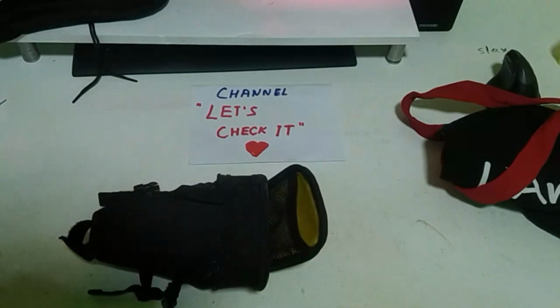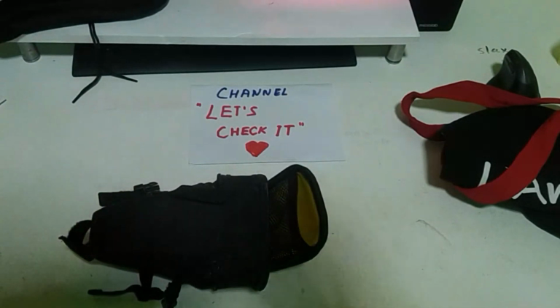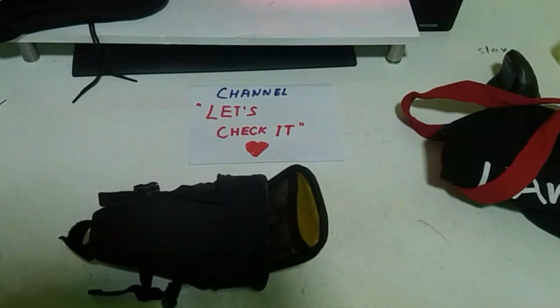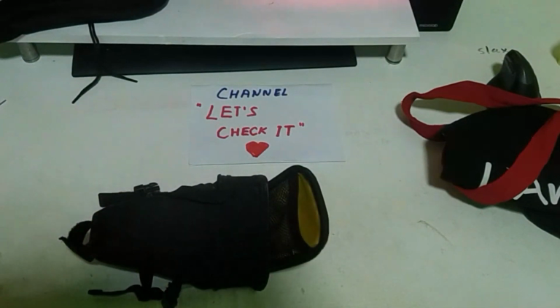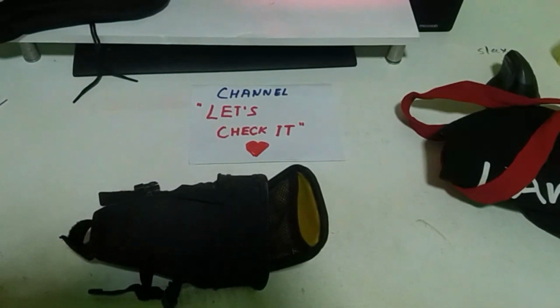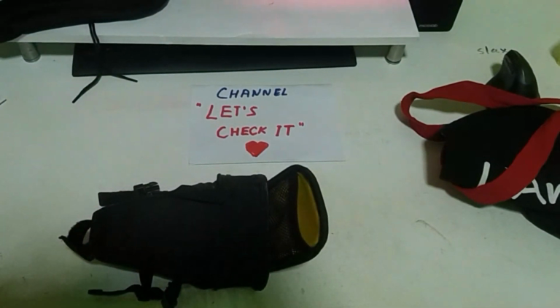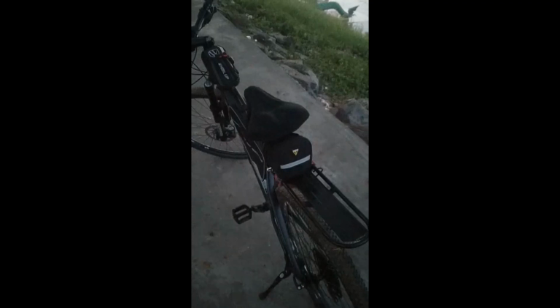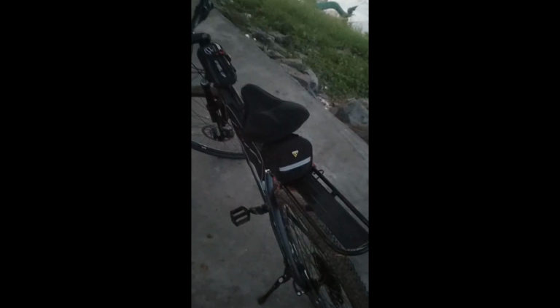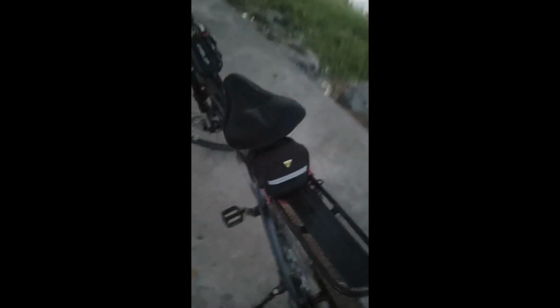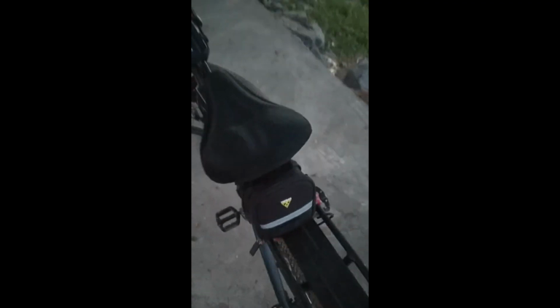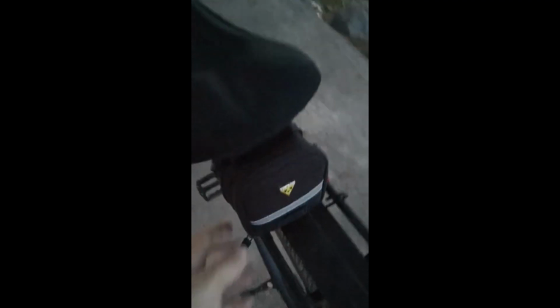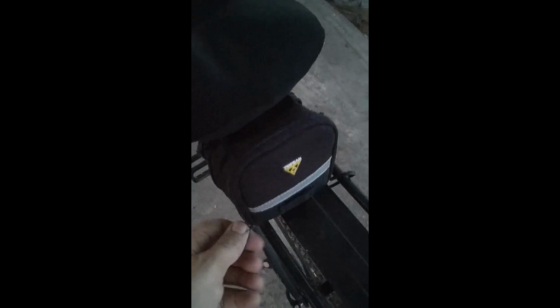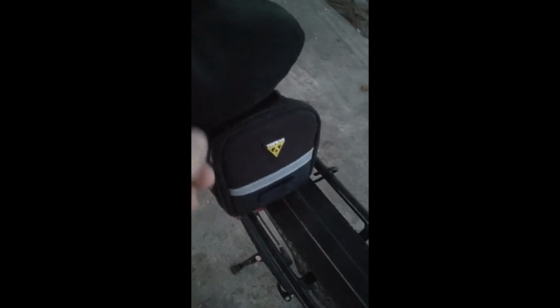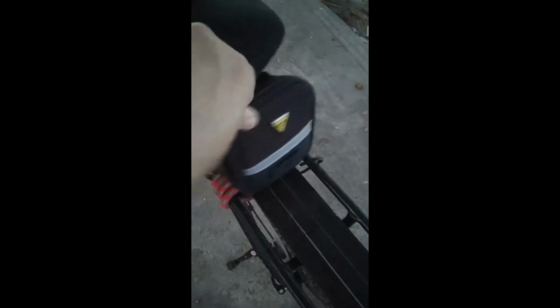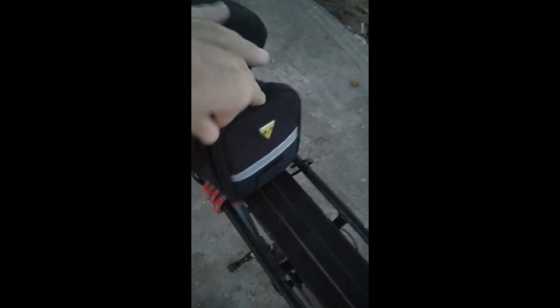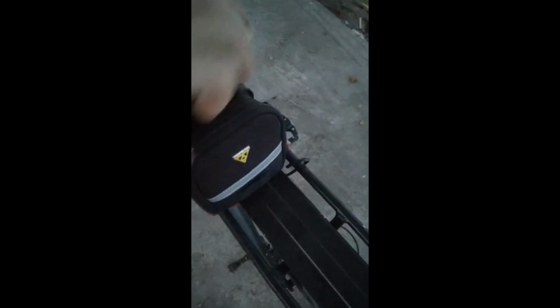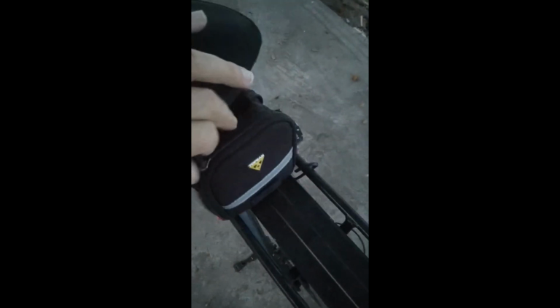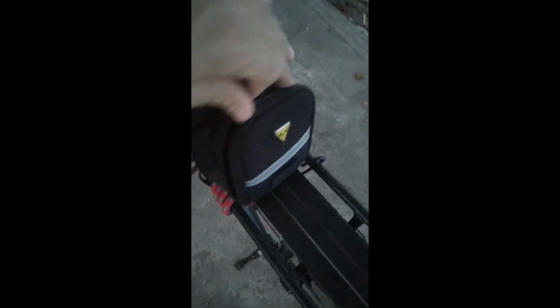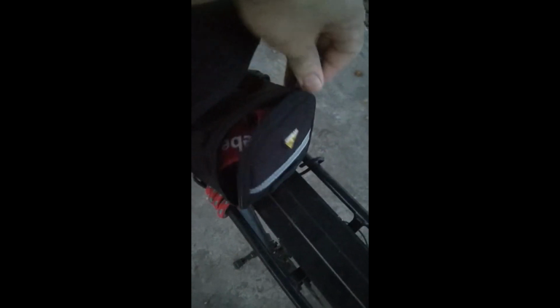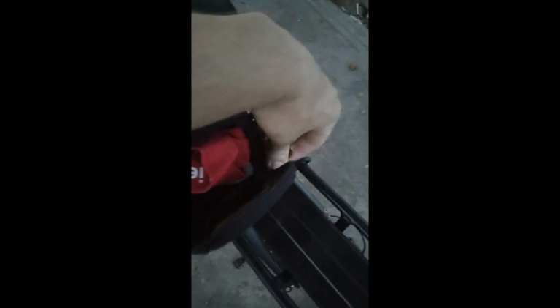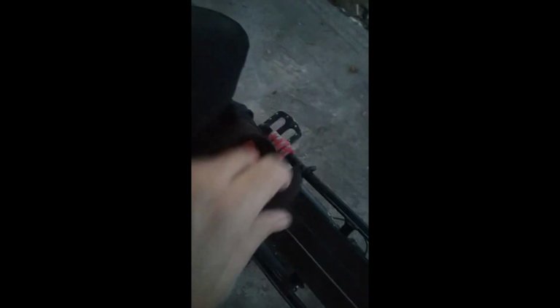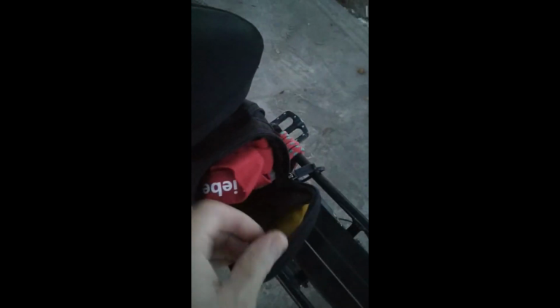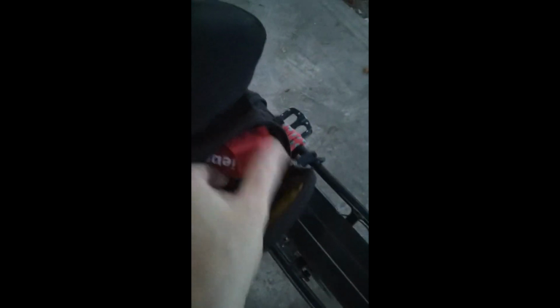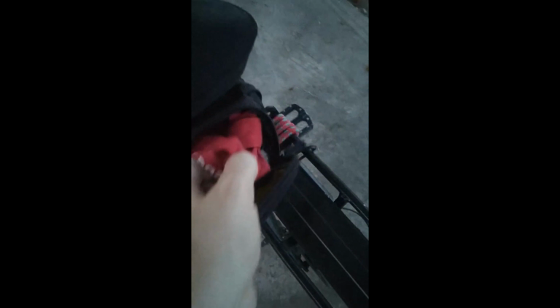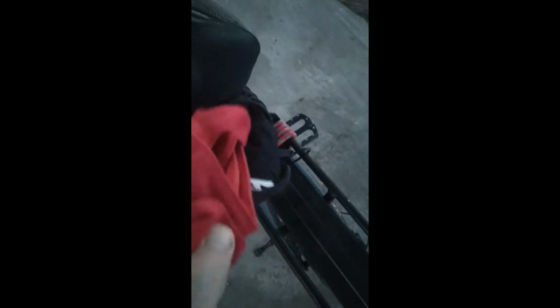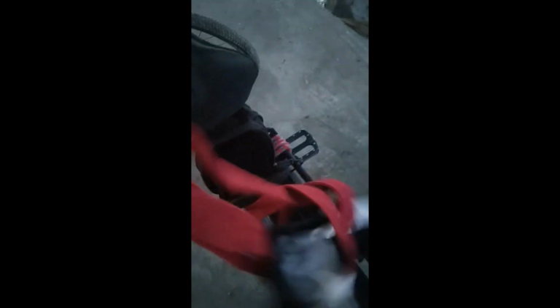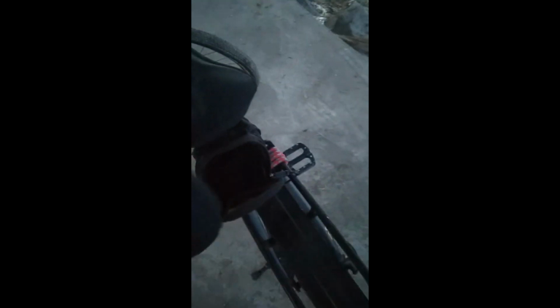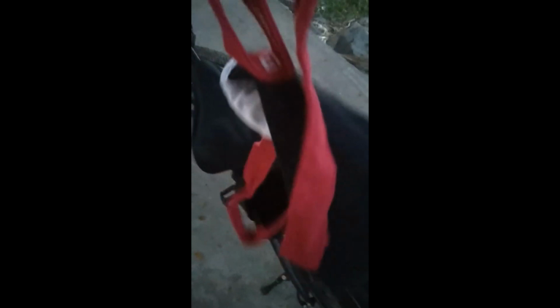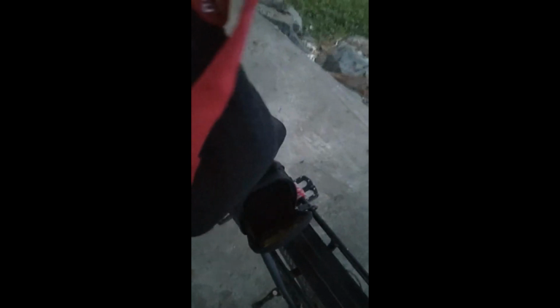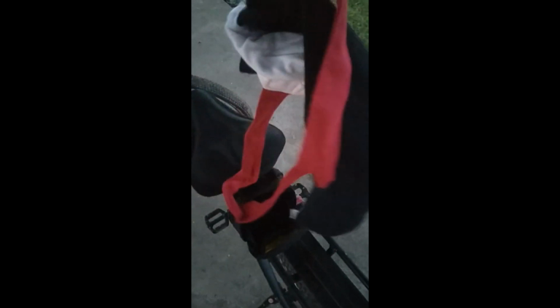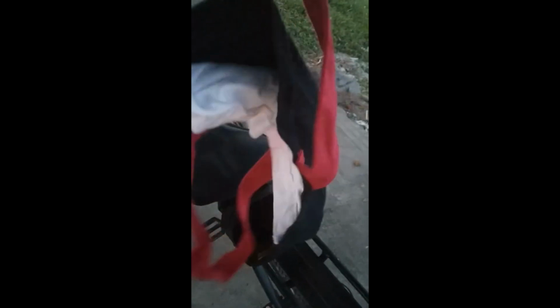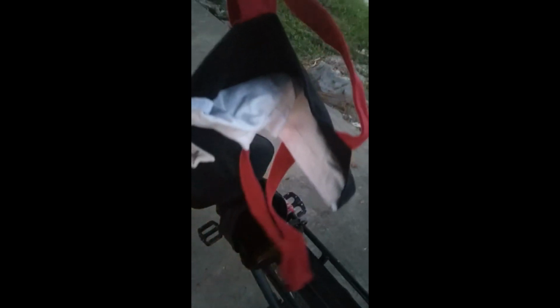Let's check it on the bike — here it is on the shopper bike.